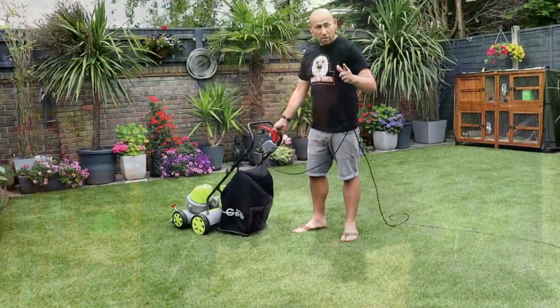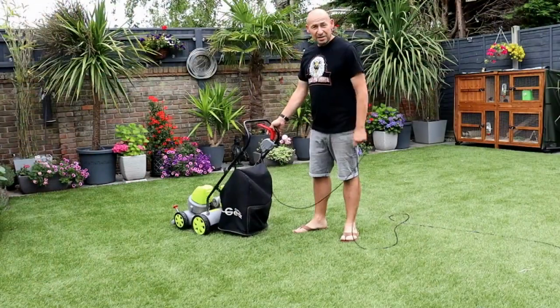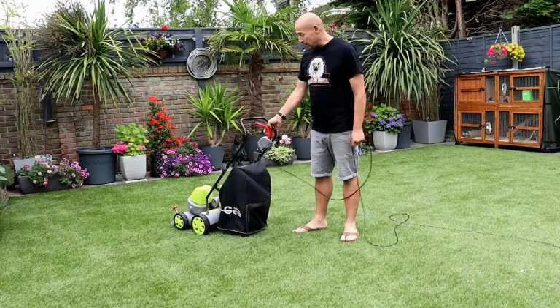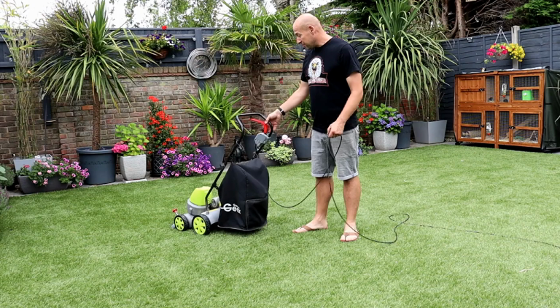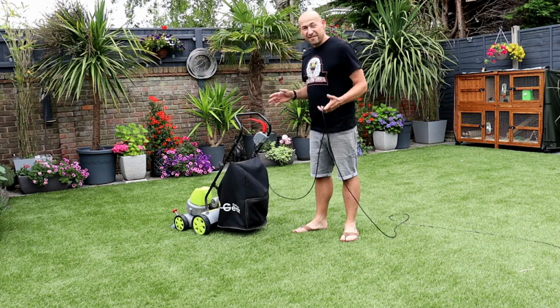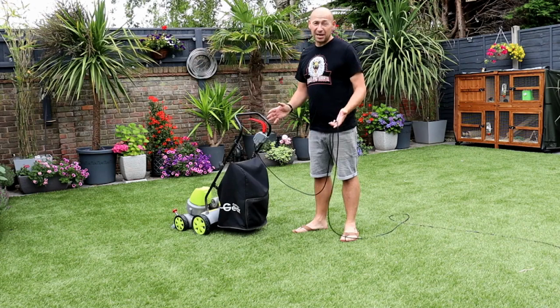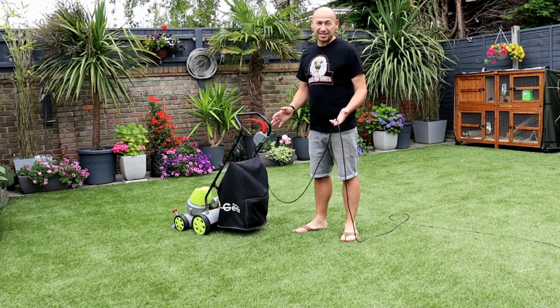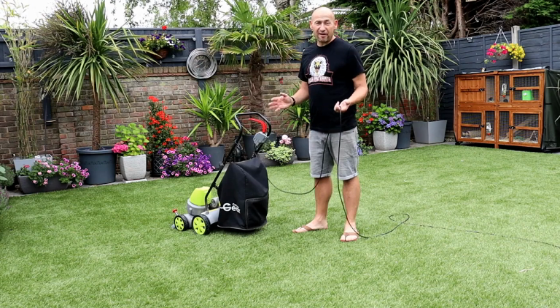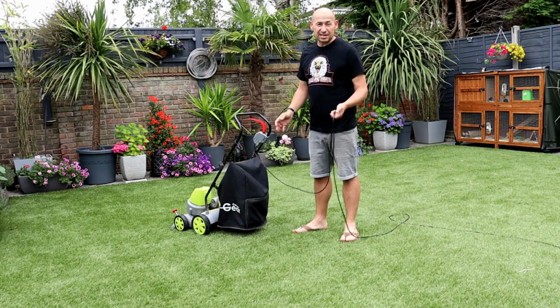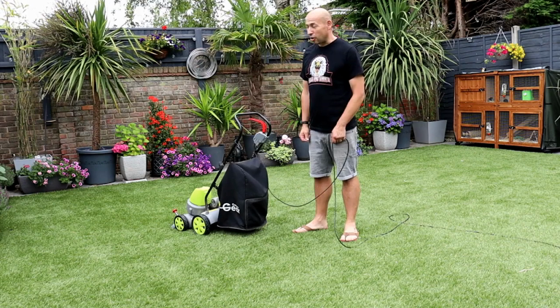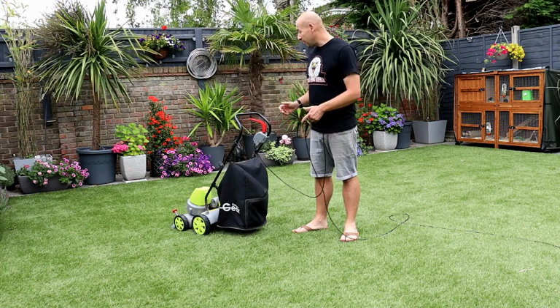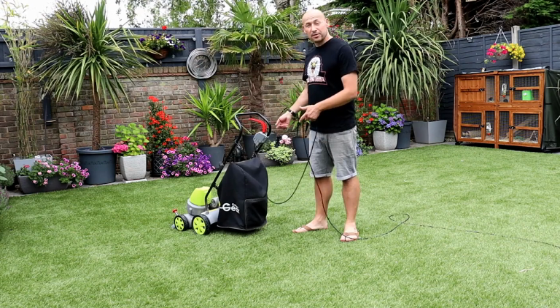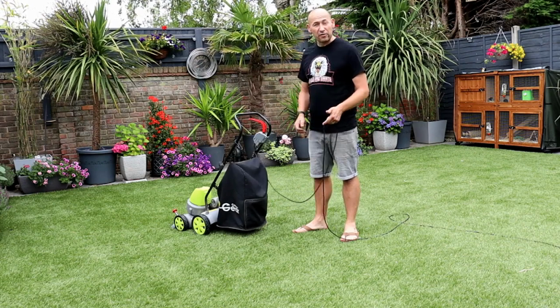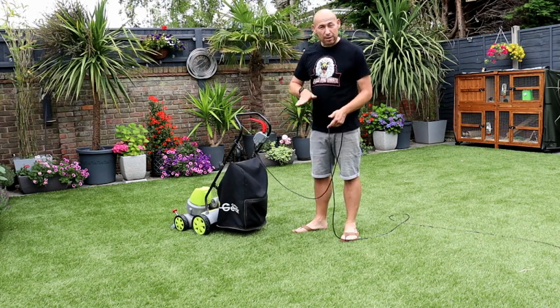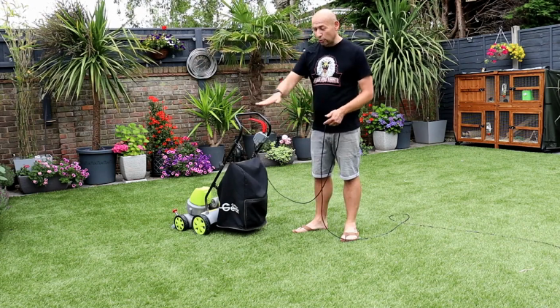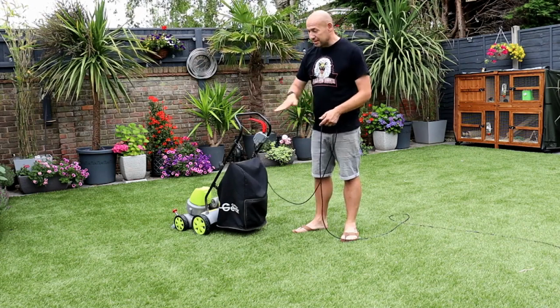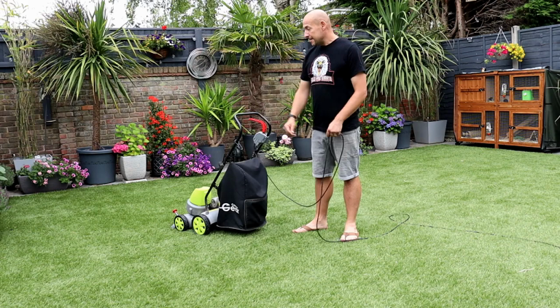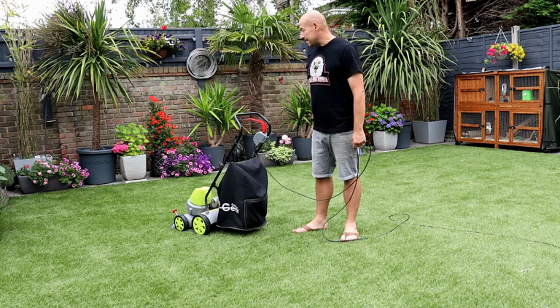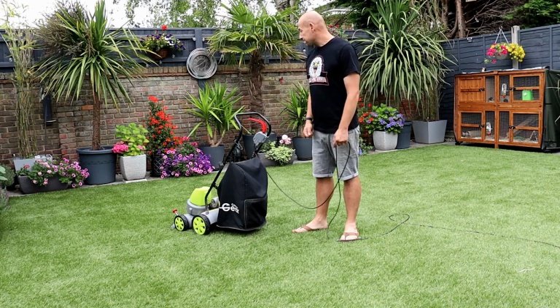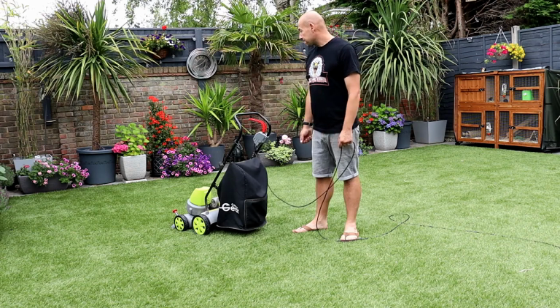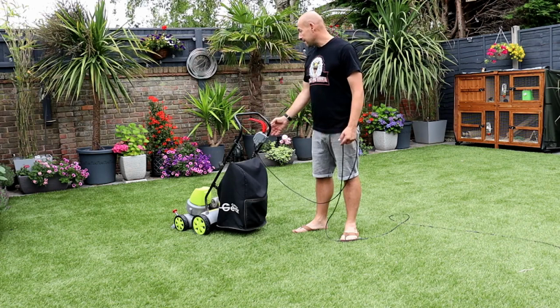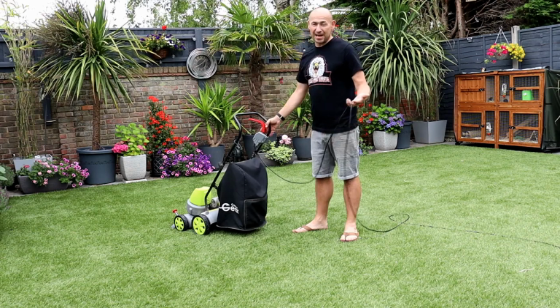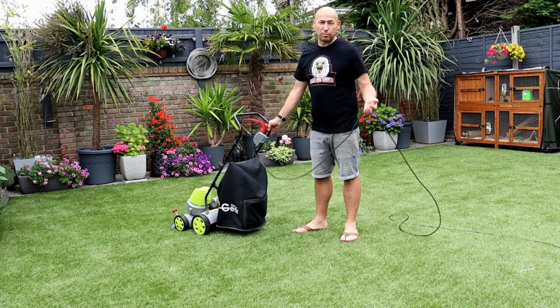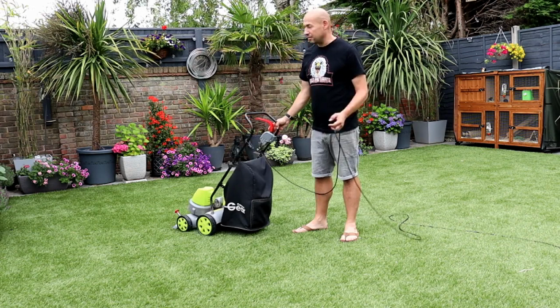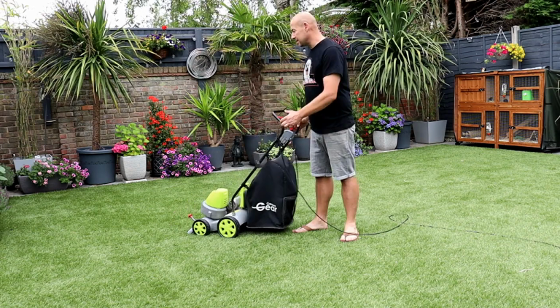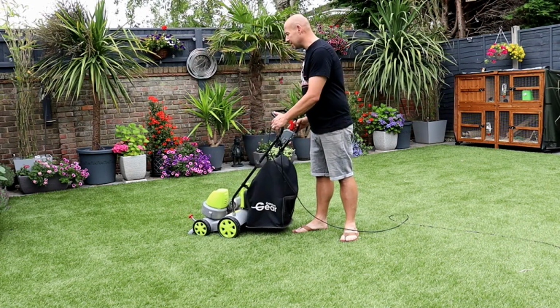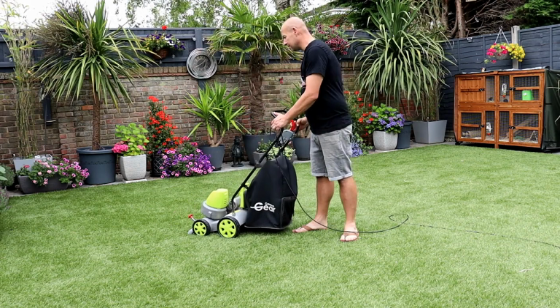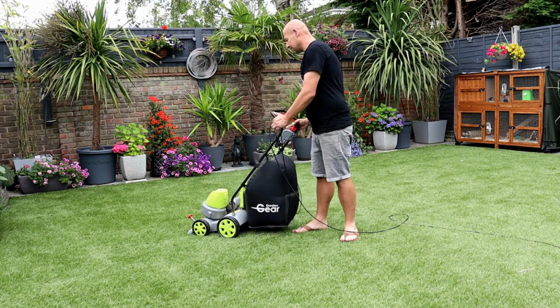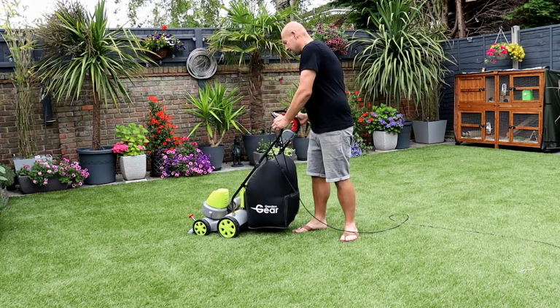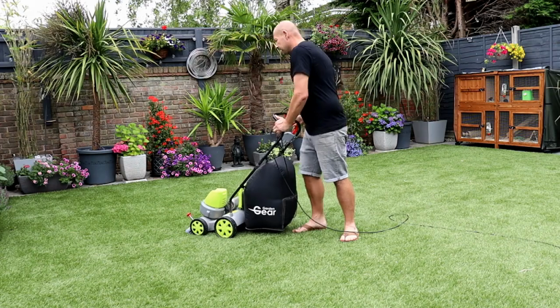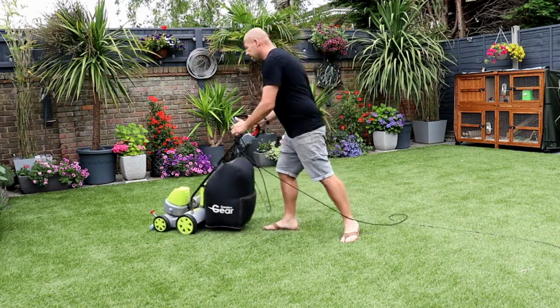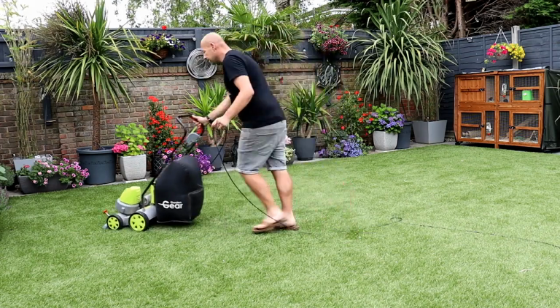One thing I must say as well — very light, very easy to control, very easy to maneuver backwards and forwards. I think anybody would be able to use this.